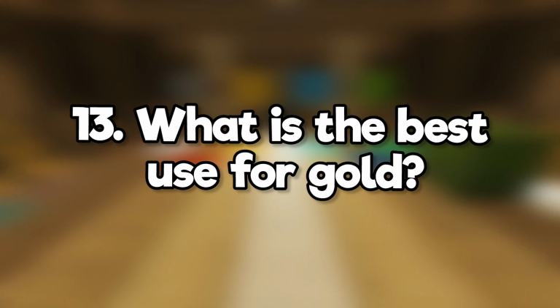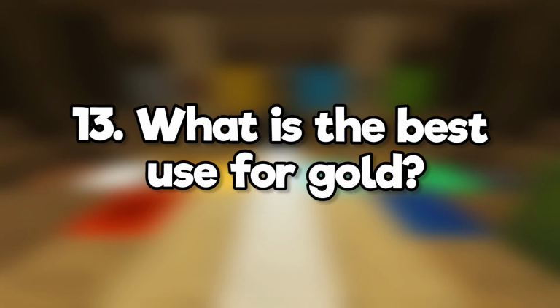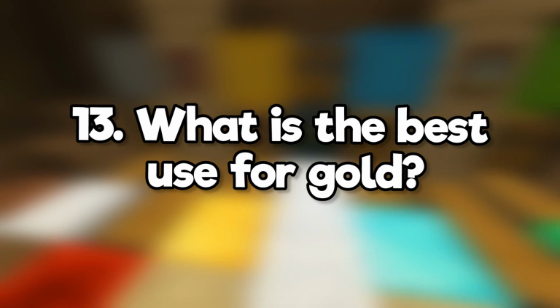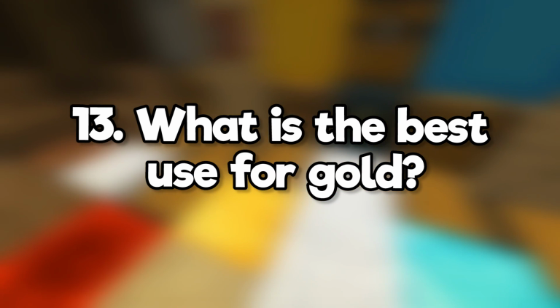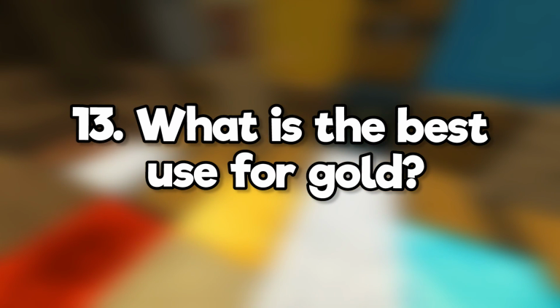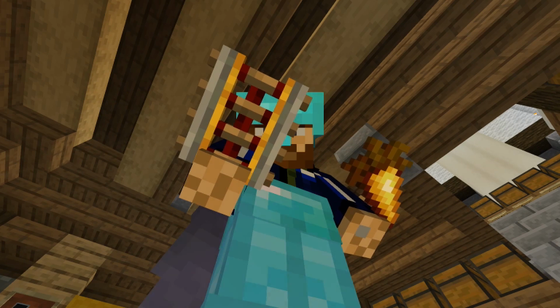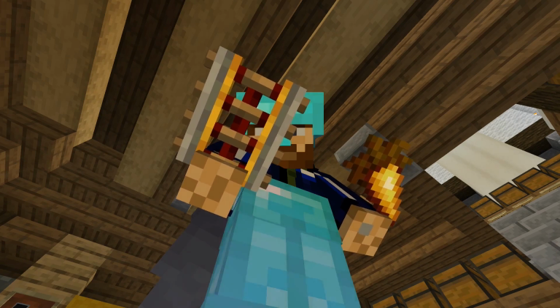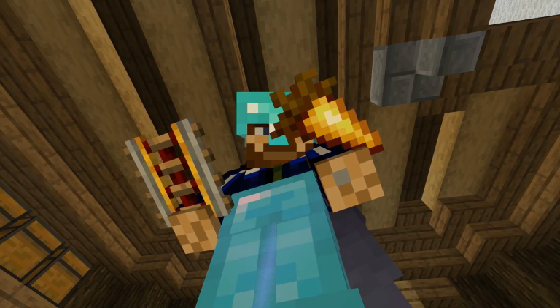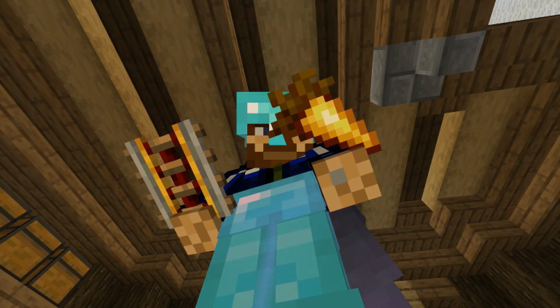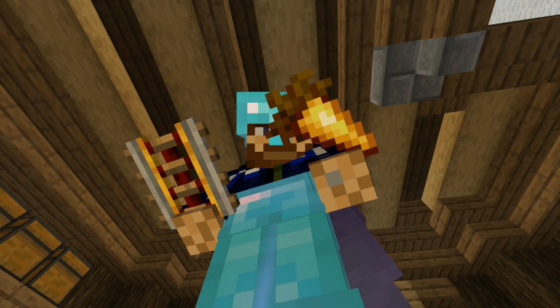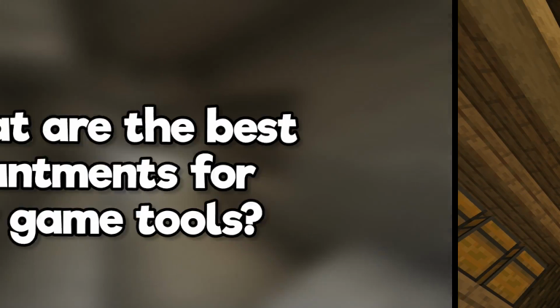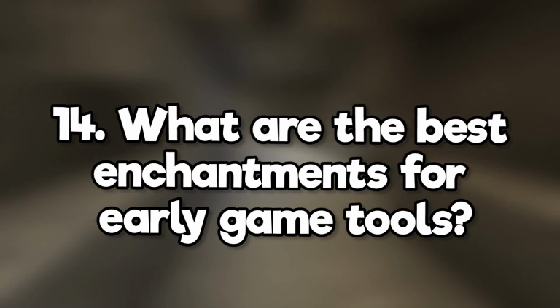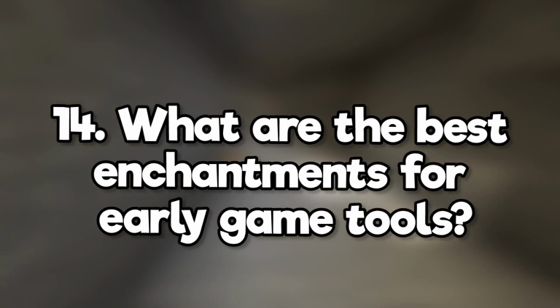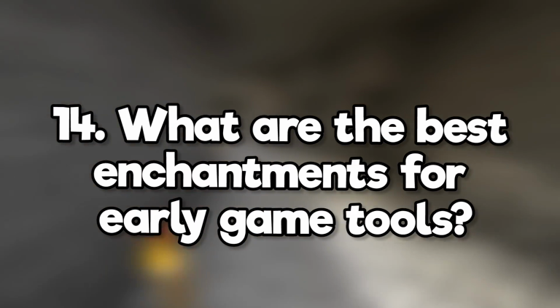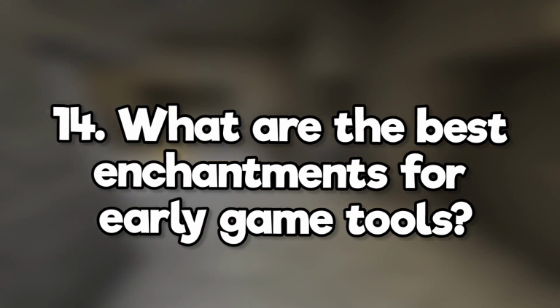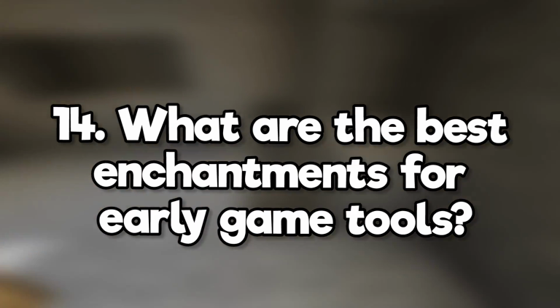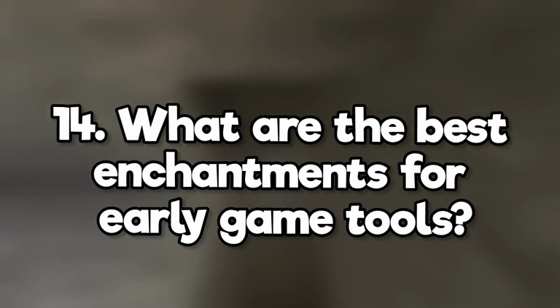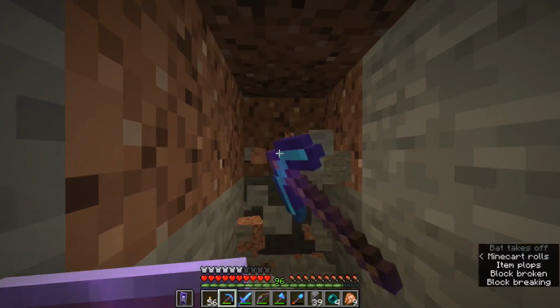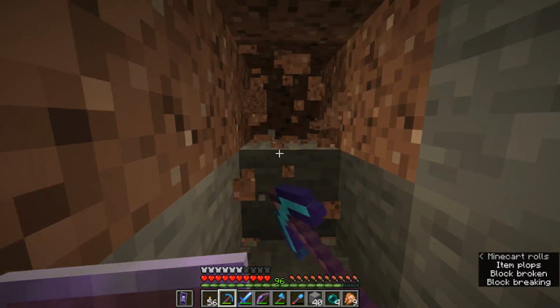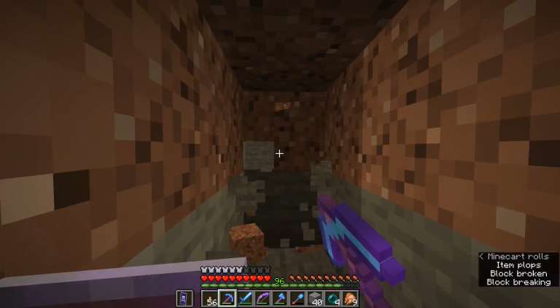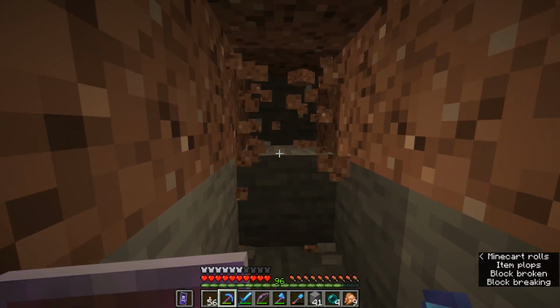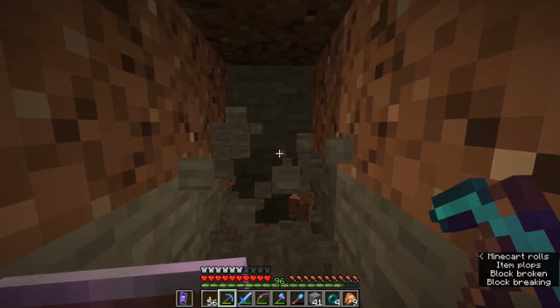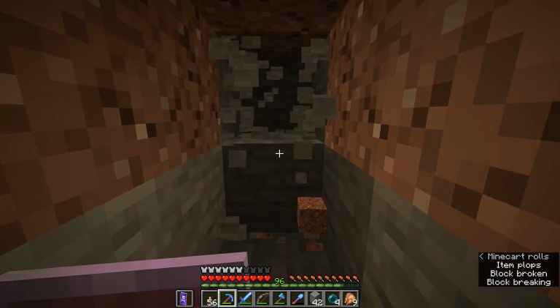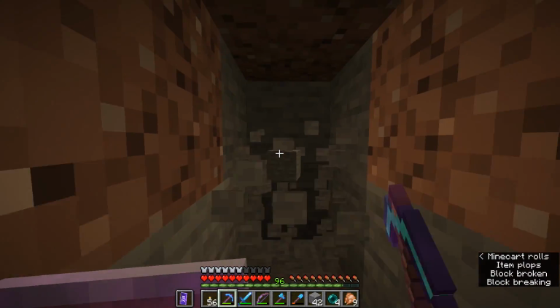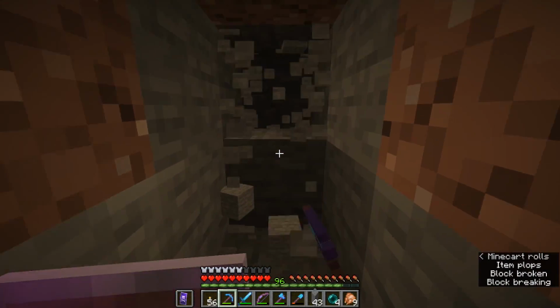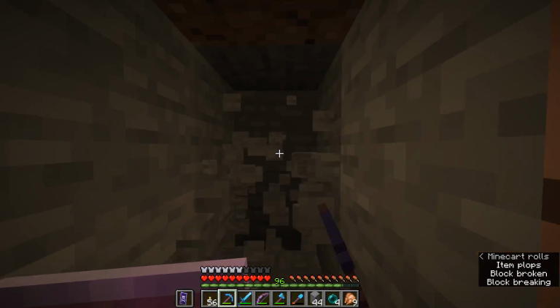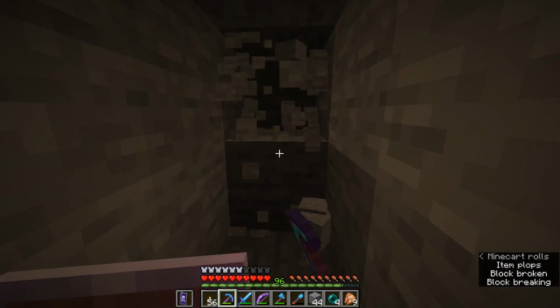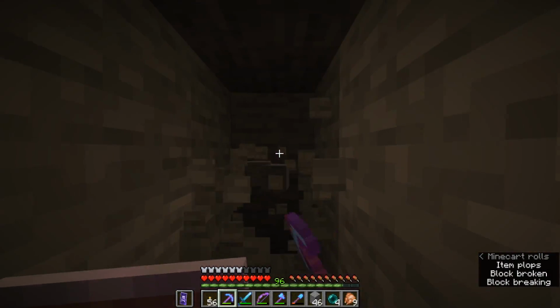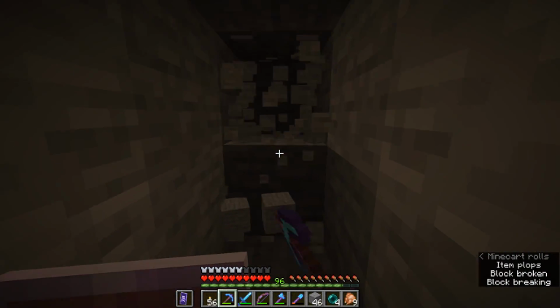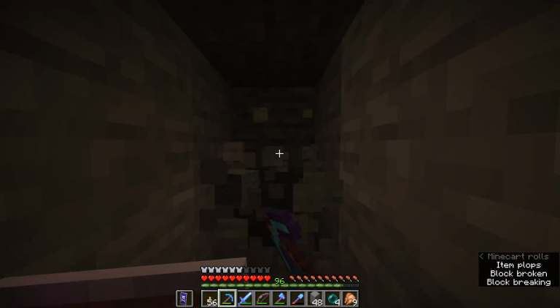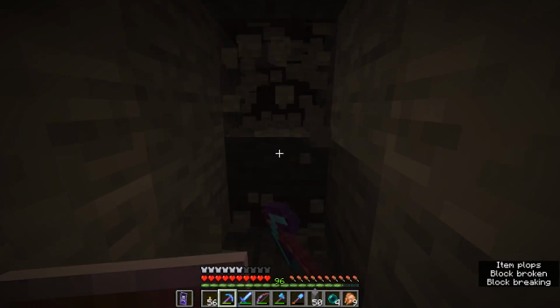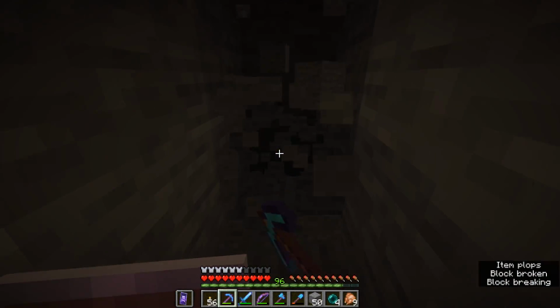What is the best use for gold? Powered rails or golden carrots. What are the best enchantments for early game tools? Fortune 3 on a pickaxe will get you twice the amount of diamonds on average. Also, get protection for your armor.